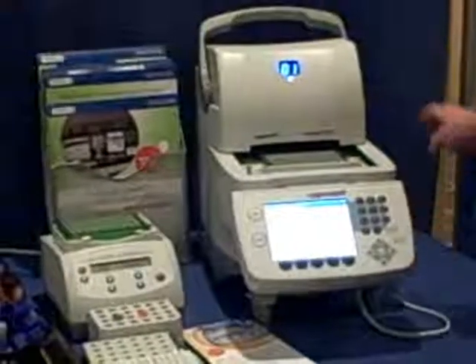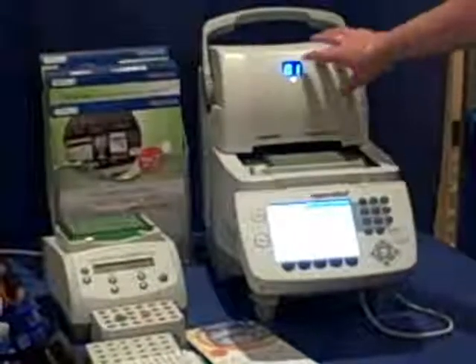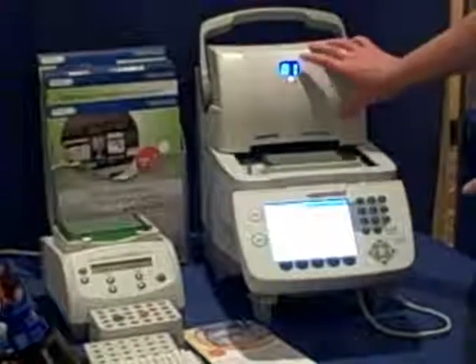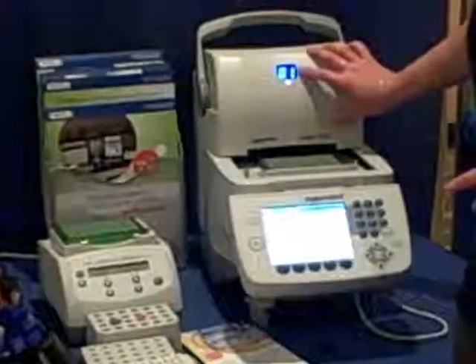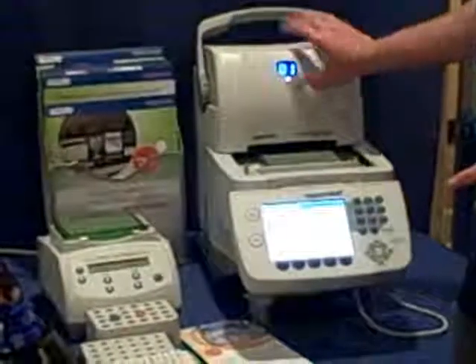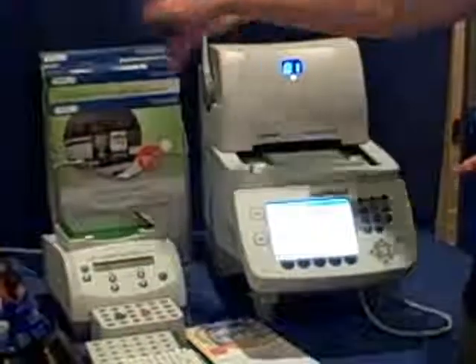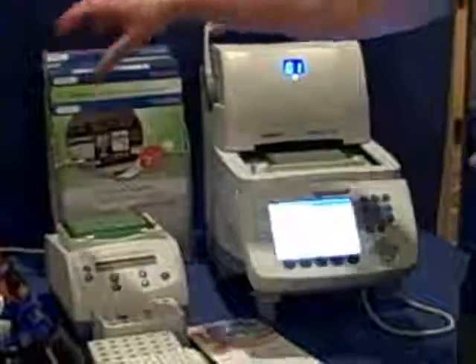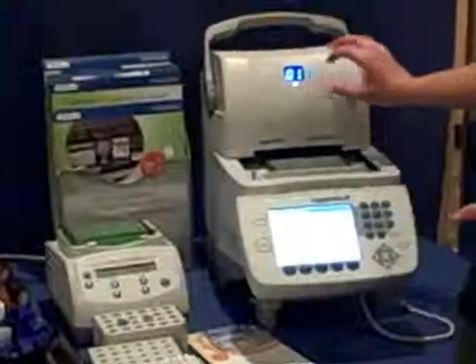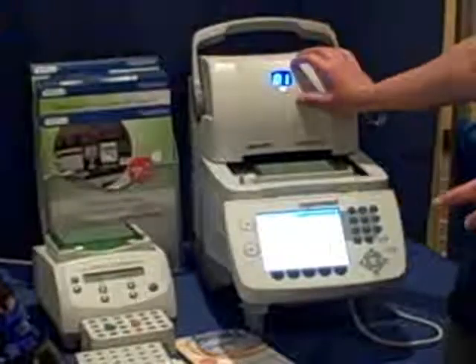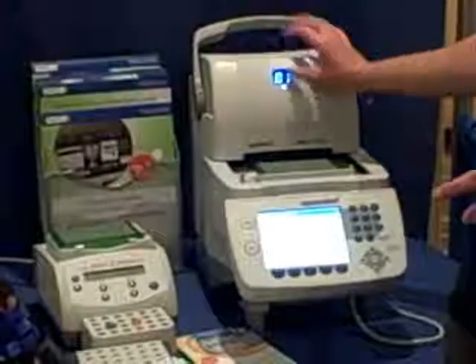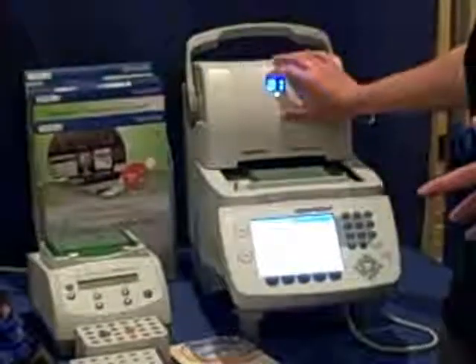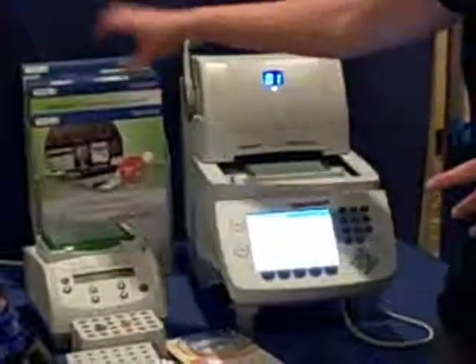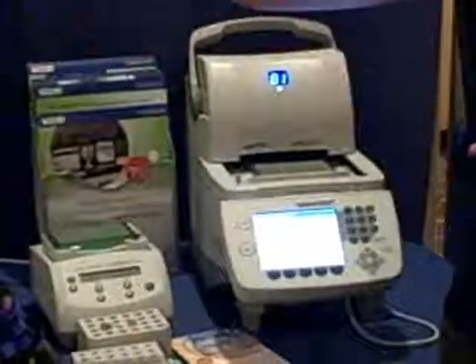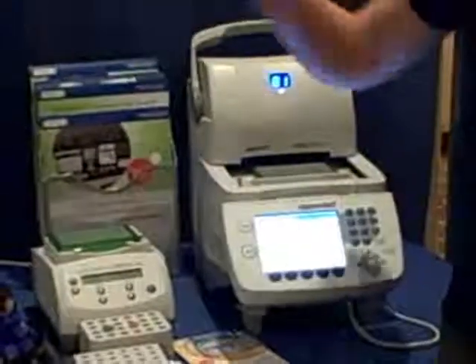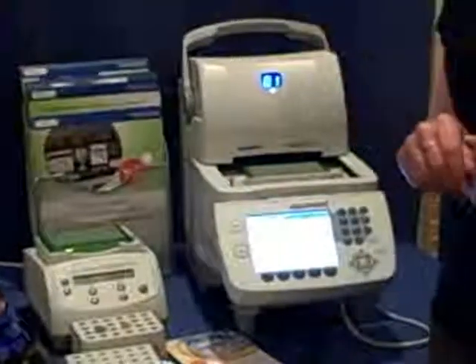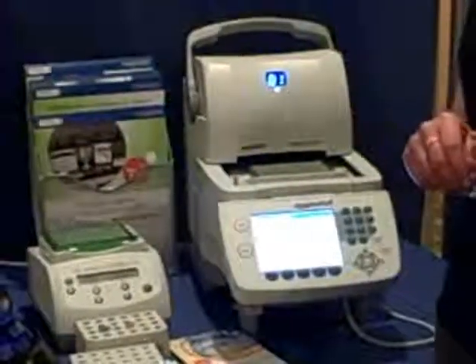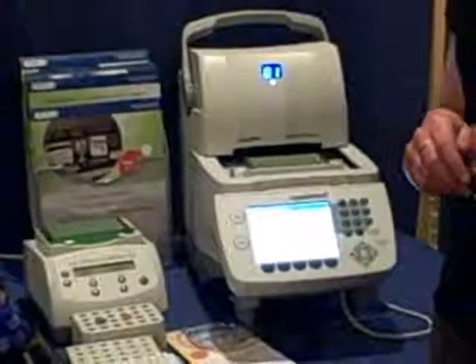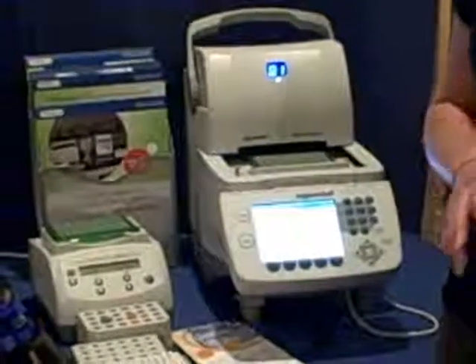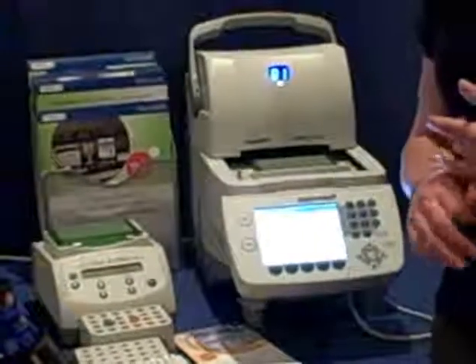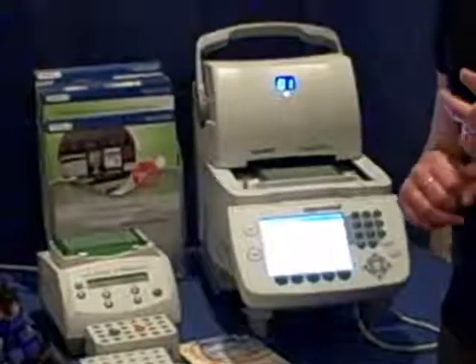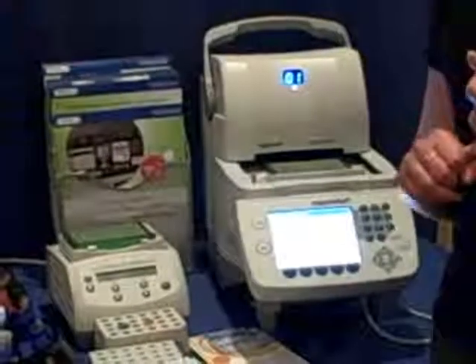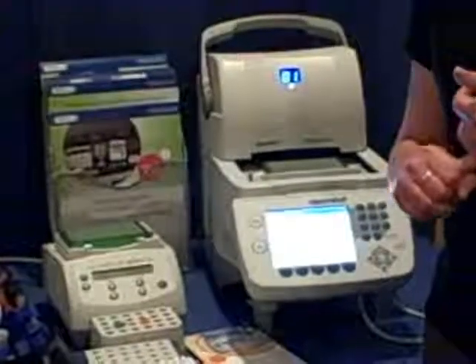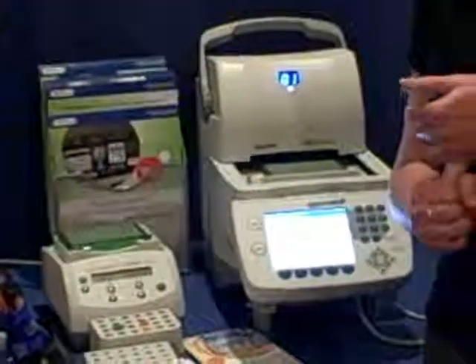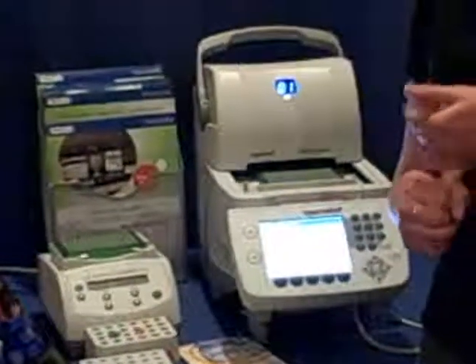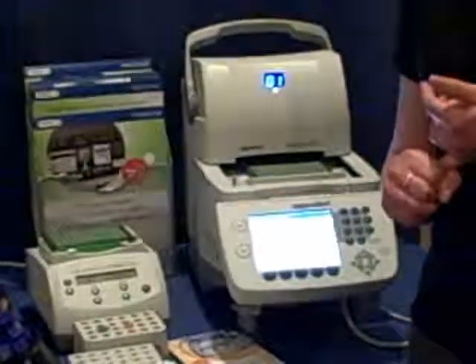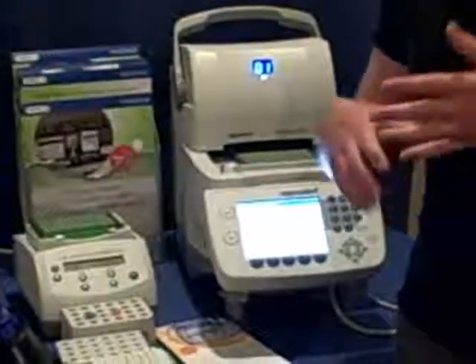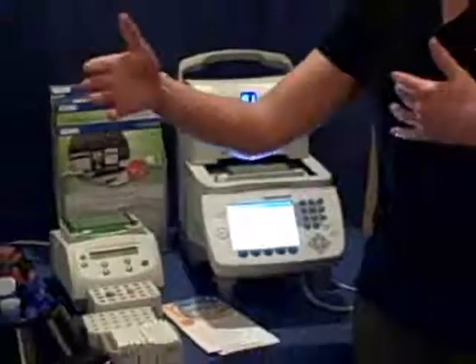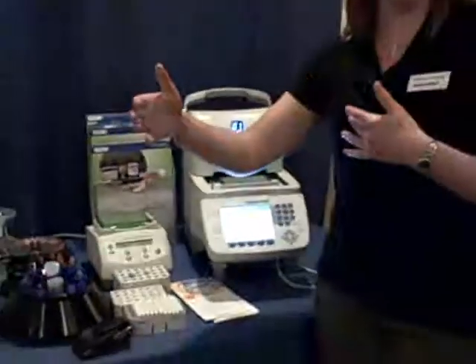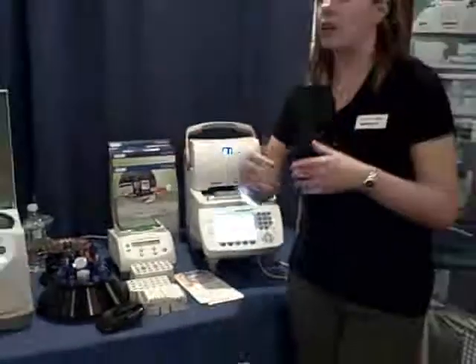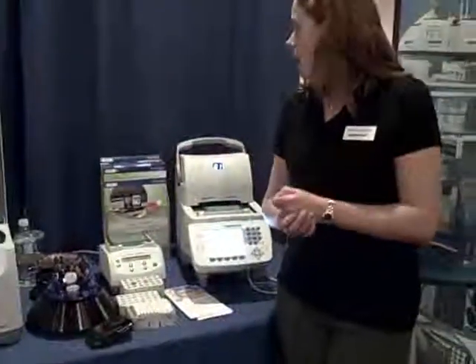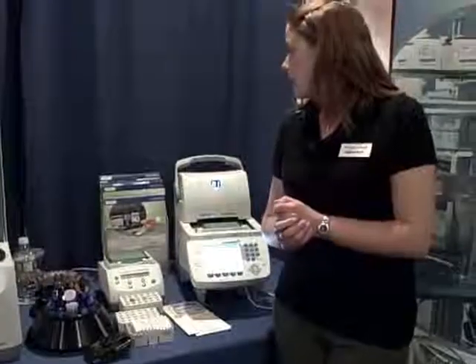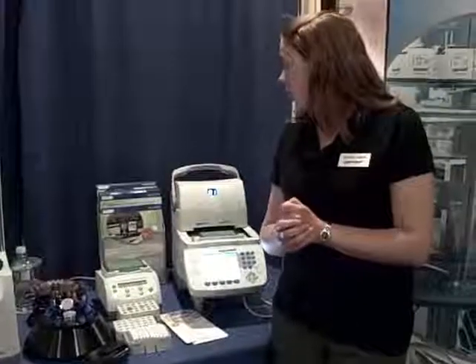It's also got a nice digital display, so if you have multiple units, you know which one's which — it would say one, two, three, four, etc. We also have software available that you can program 30 cyclers and run it off that.